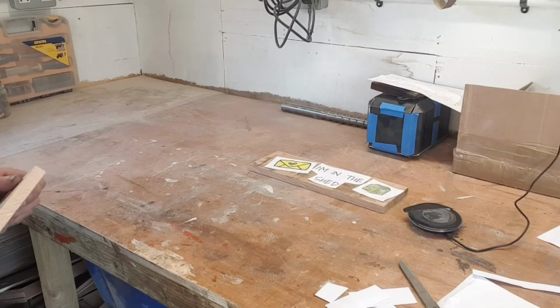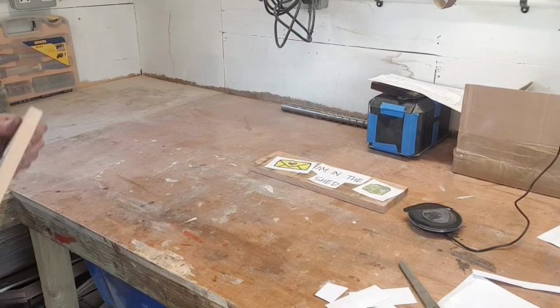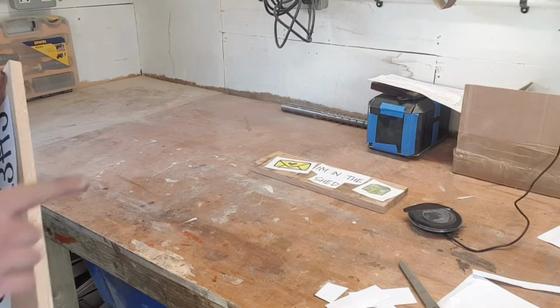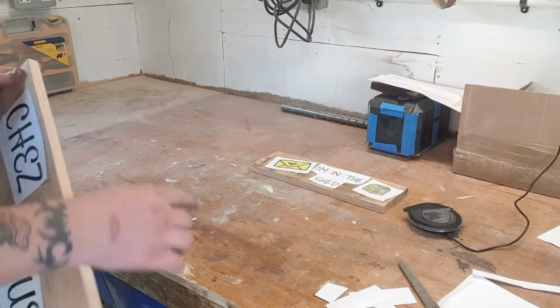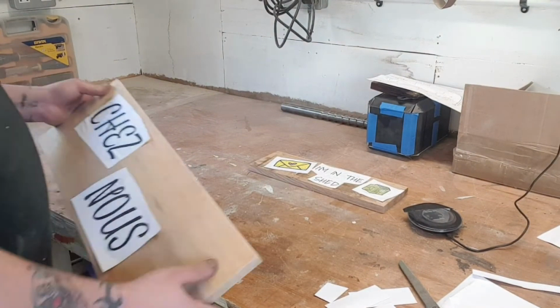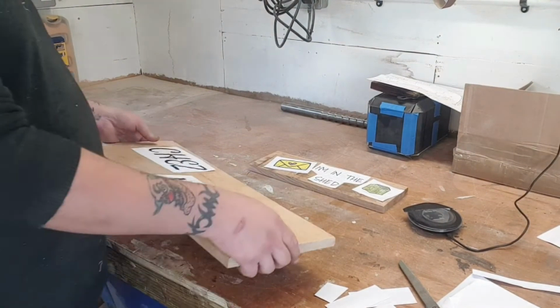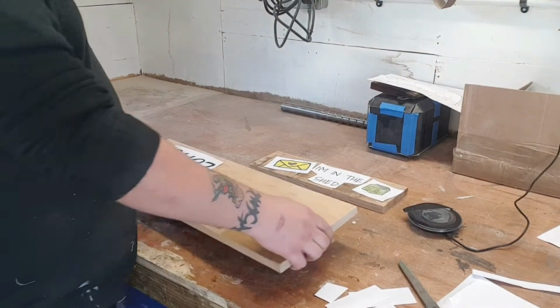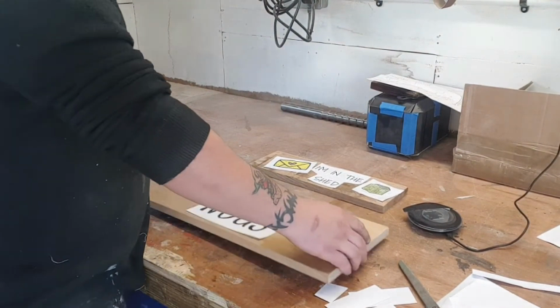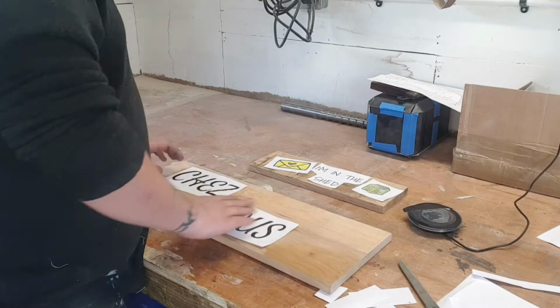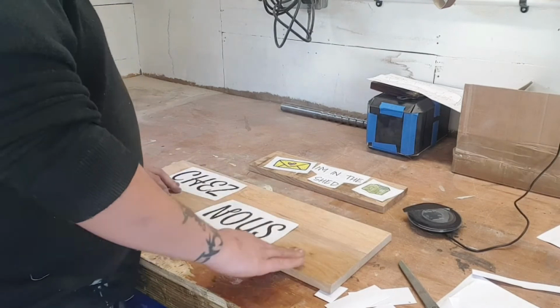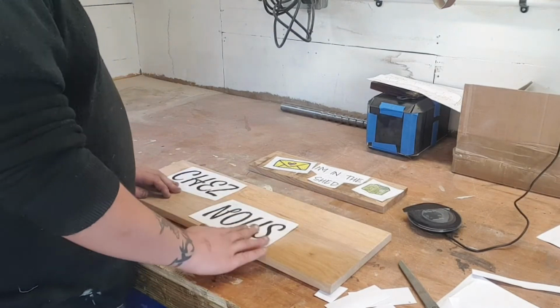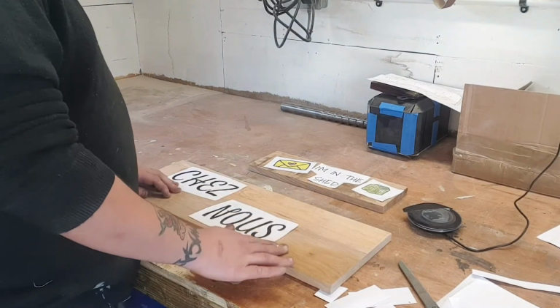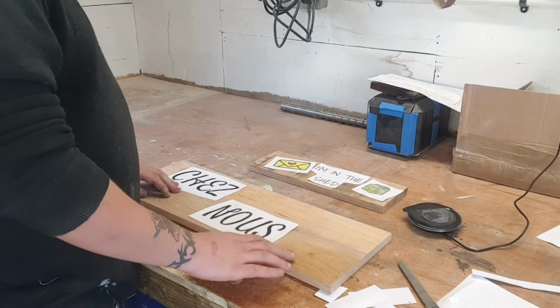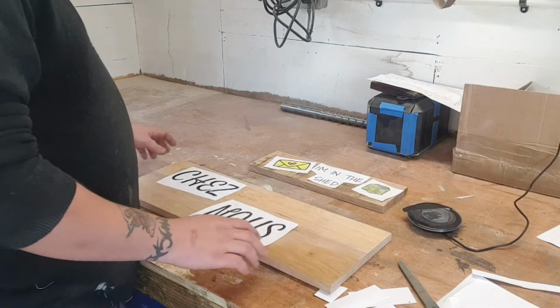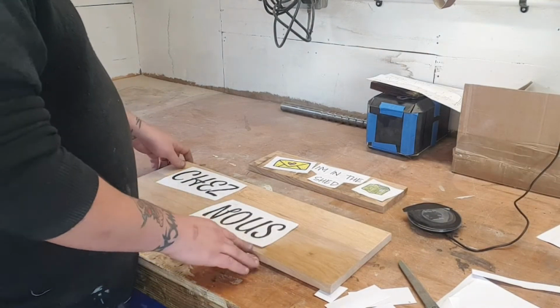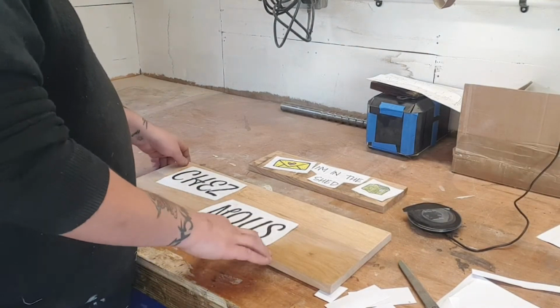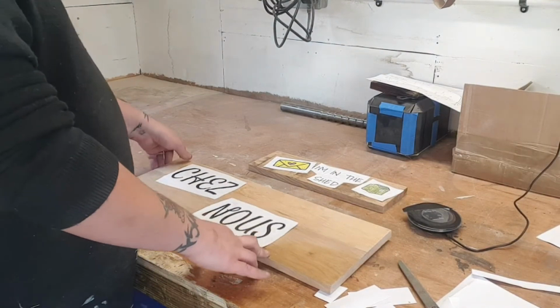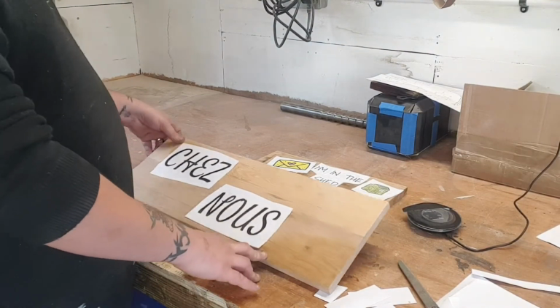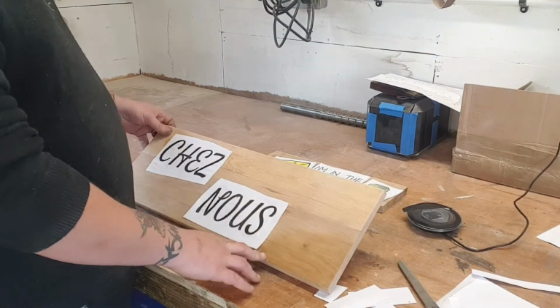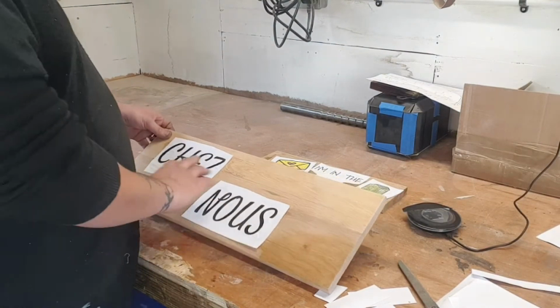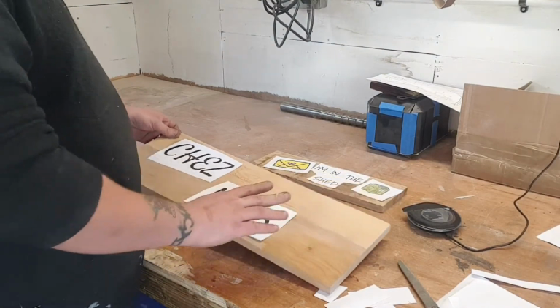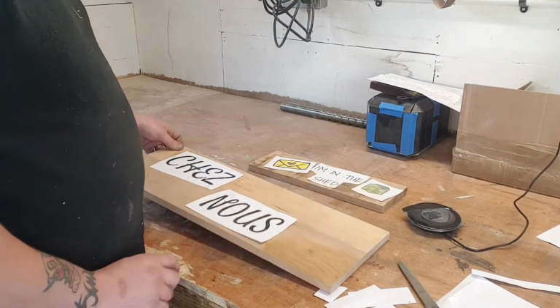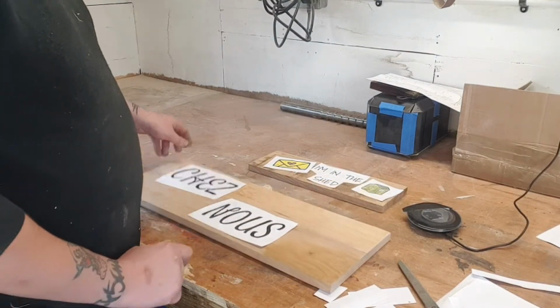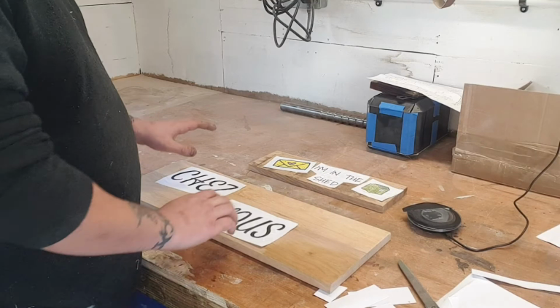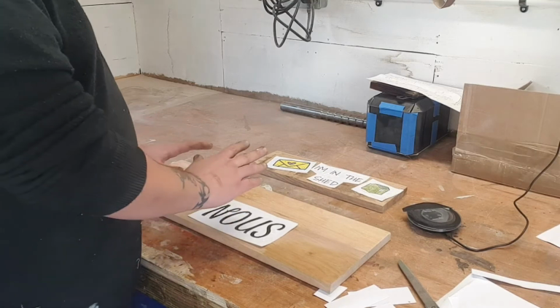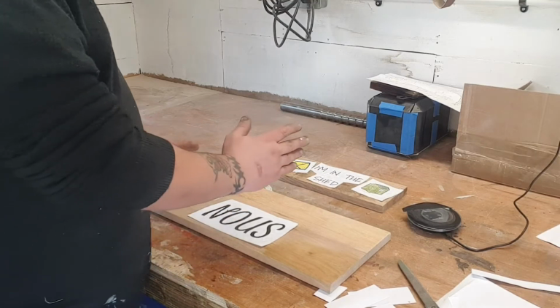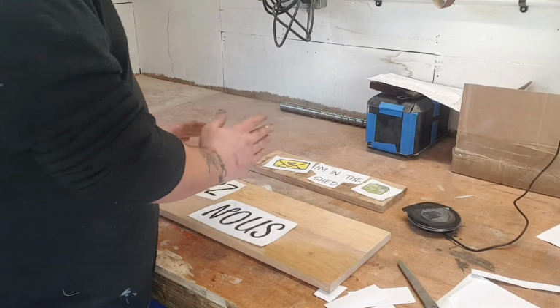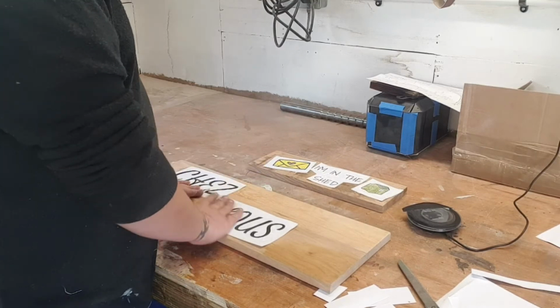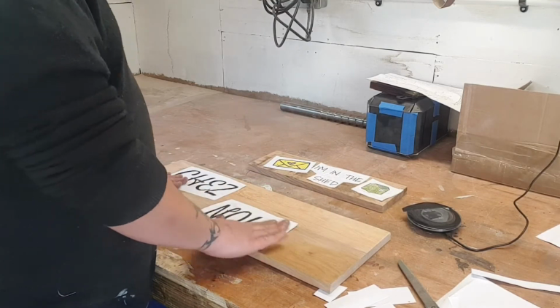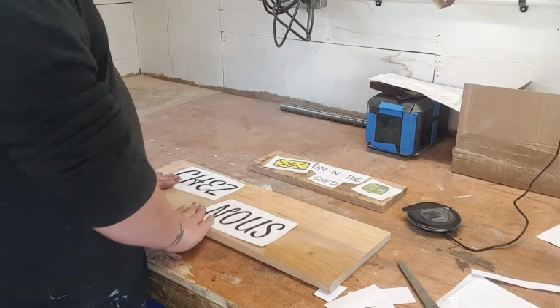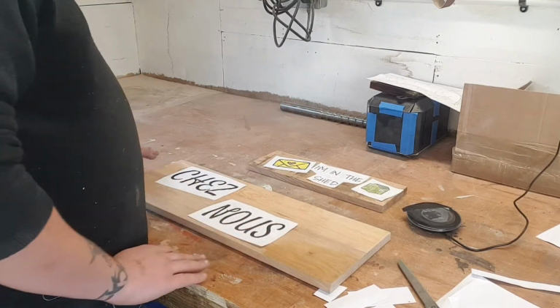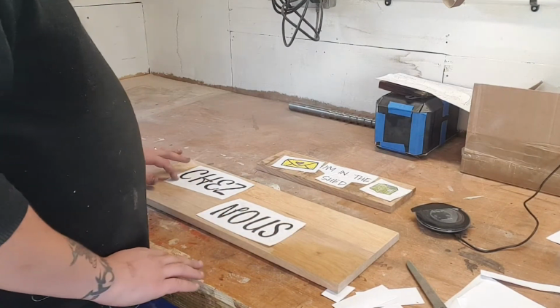While I was printing these off I was doing one of my mate's parents' sign as well. So this is a house sign for them. That's all glued on there now.